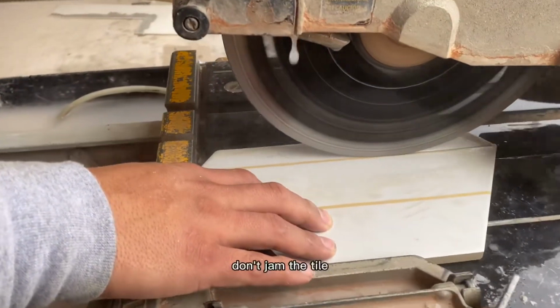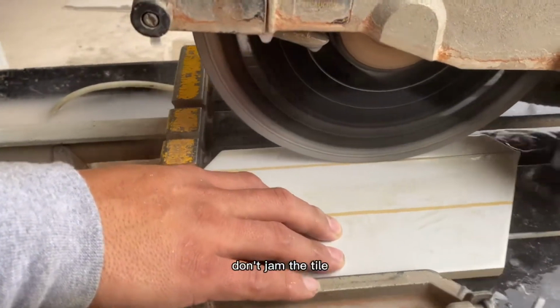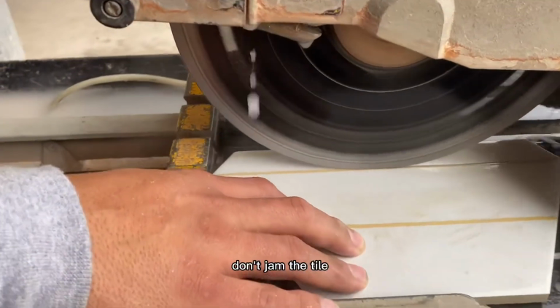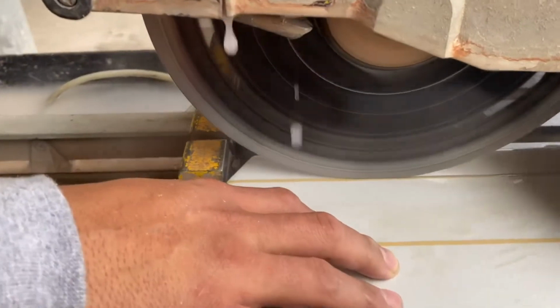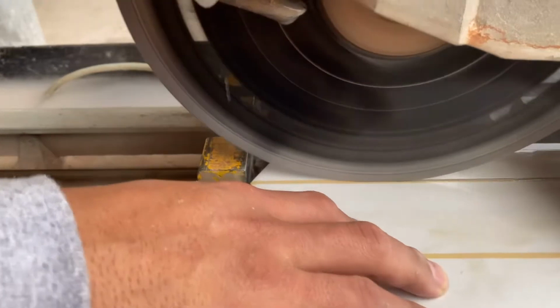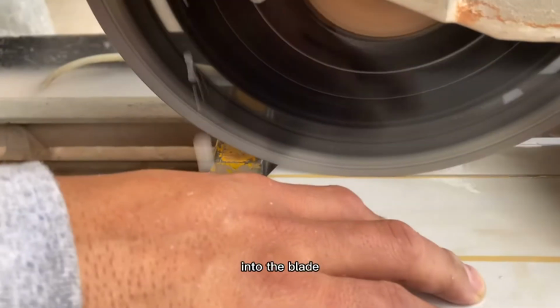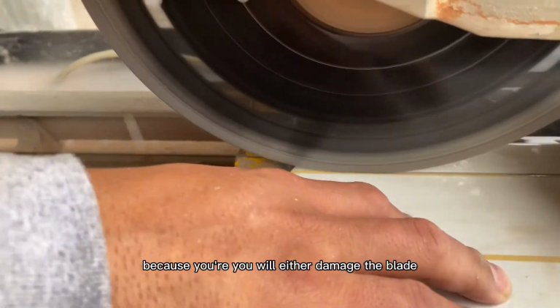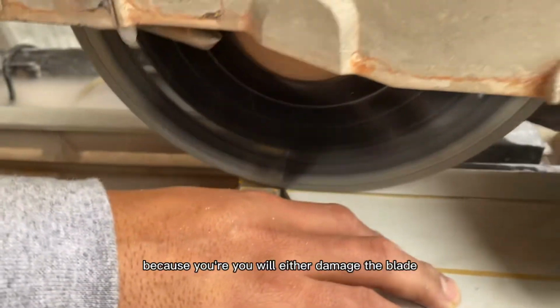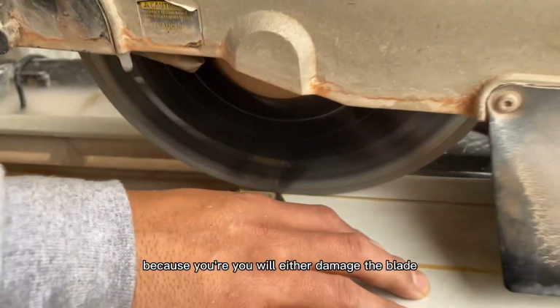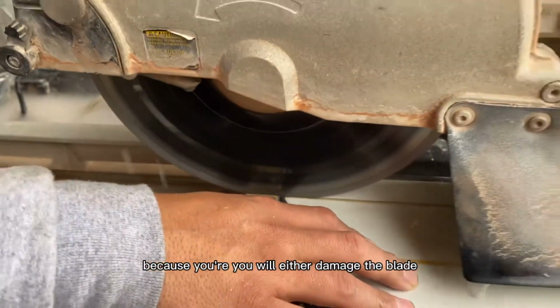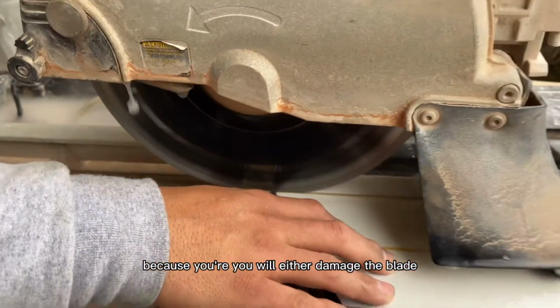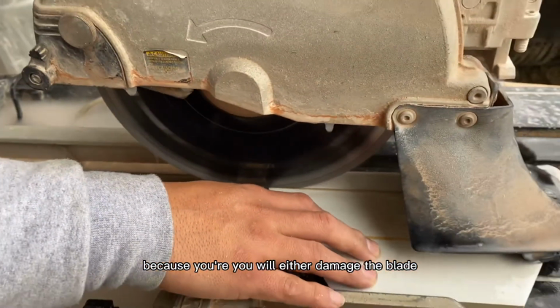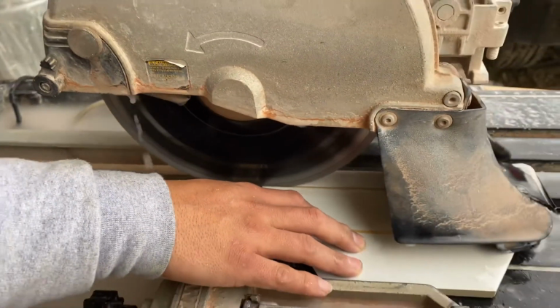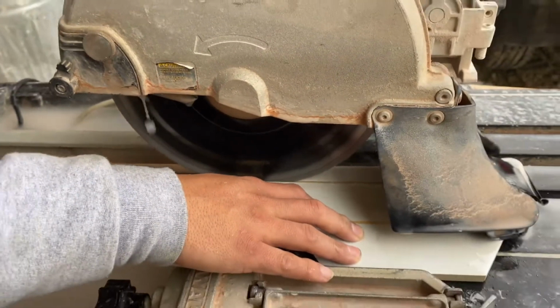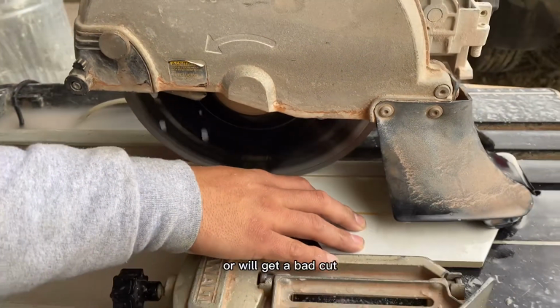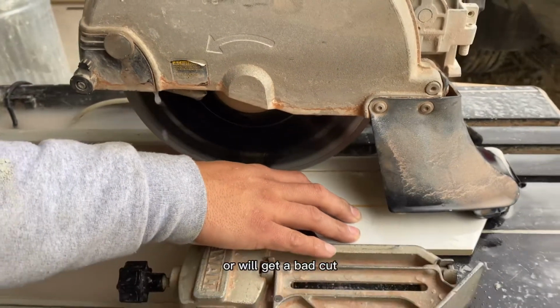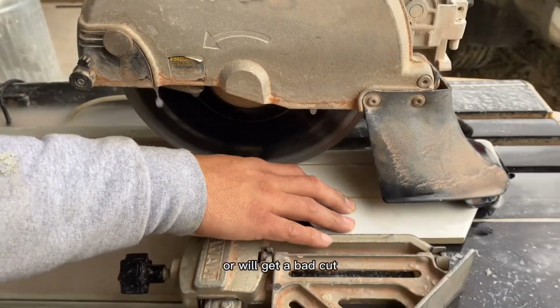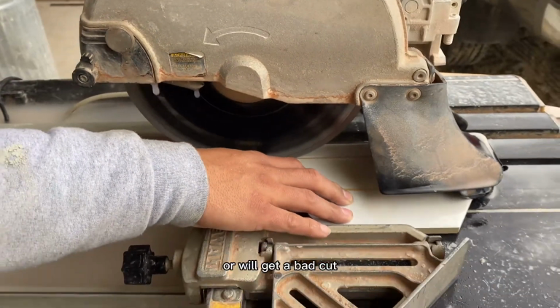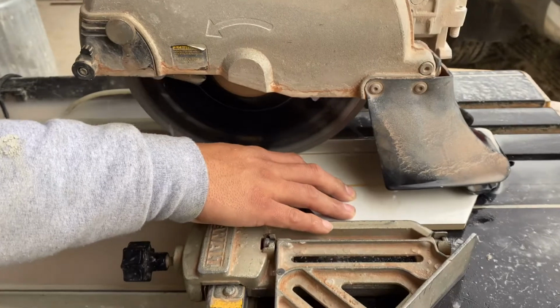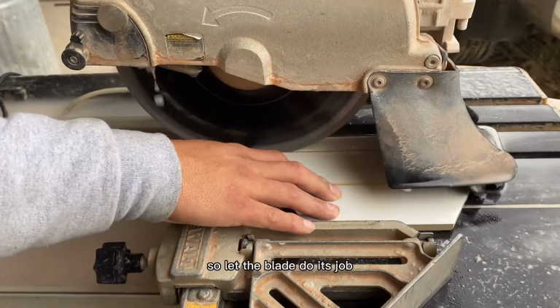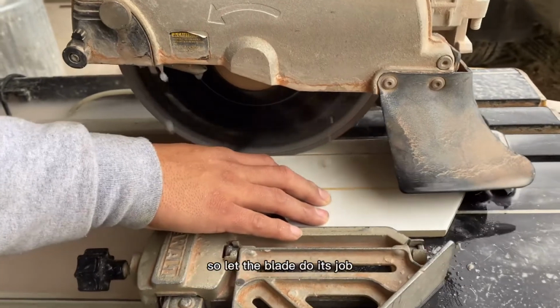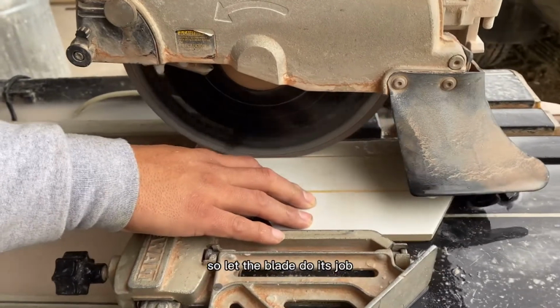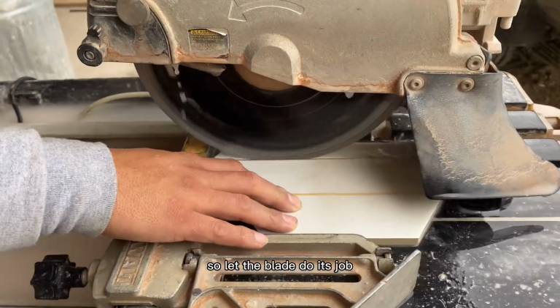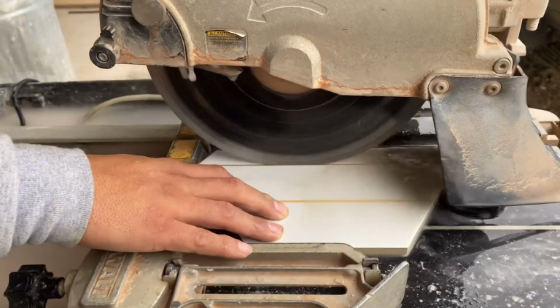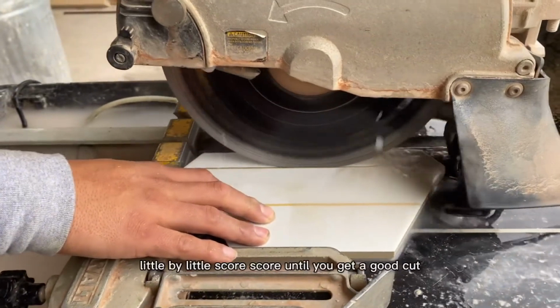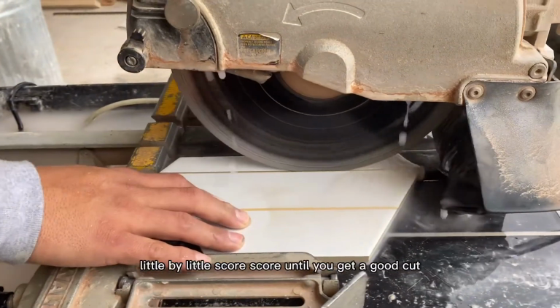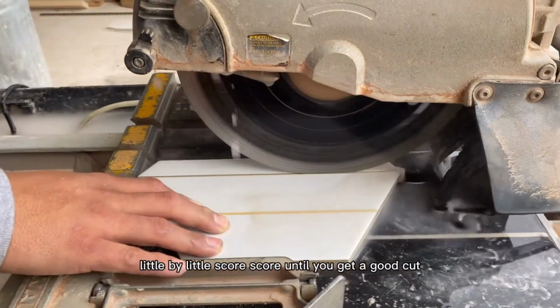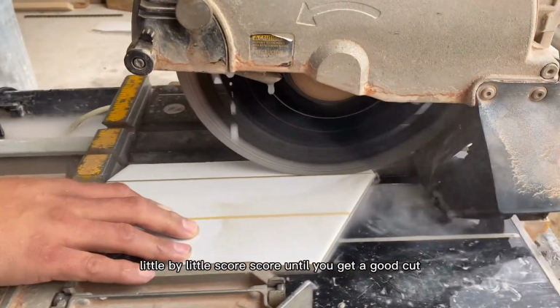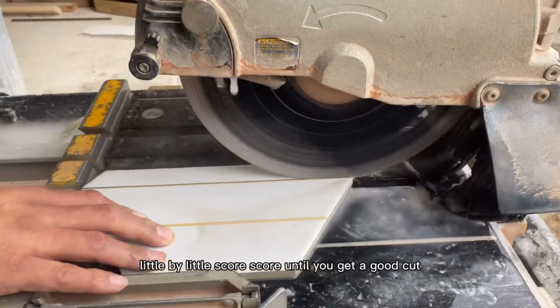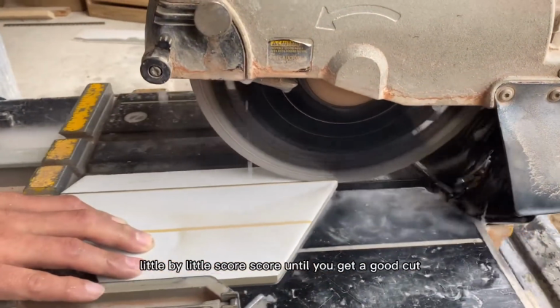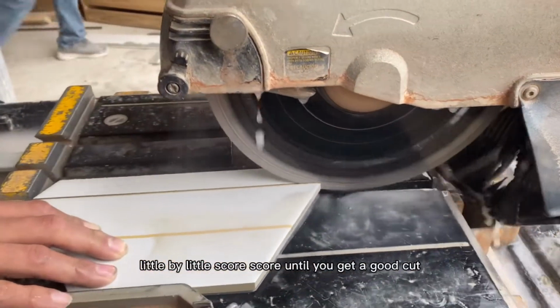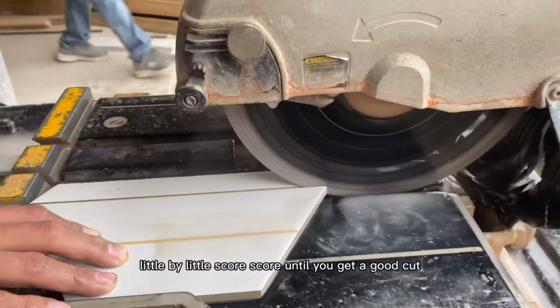Don't jam the tile into the blade because you will either damage the blade or get a bad cut. Let the blade do its job little by little — score, score — until you get a good cut.